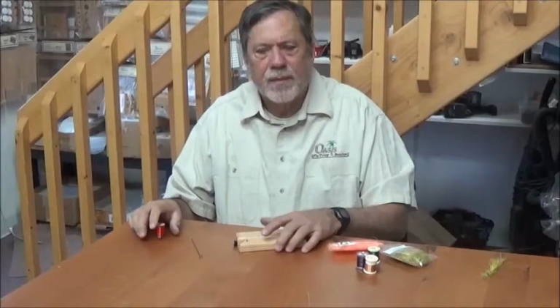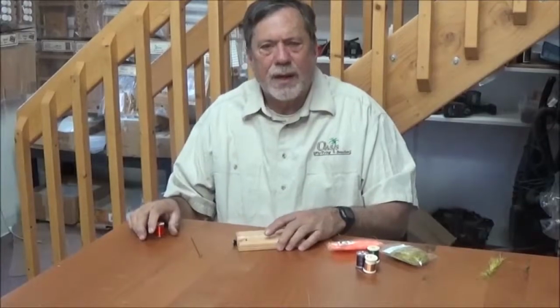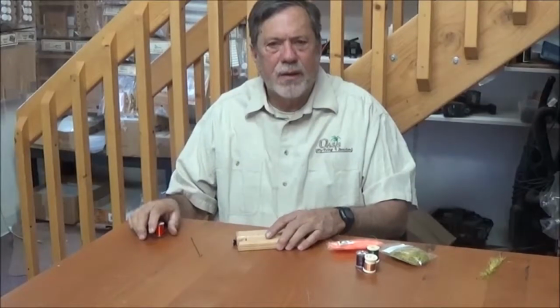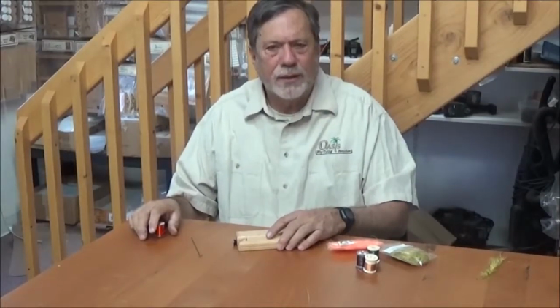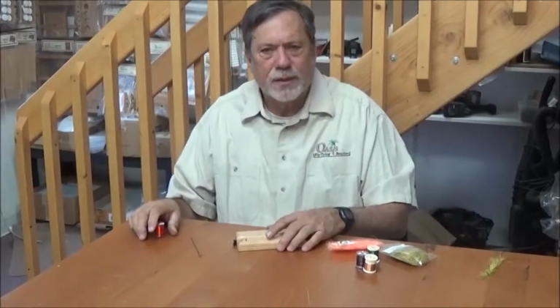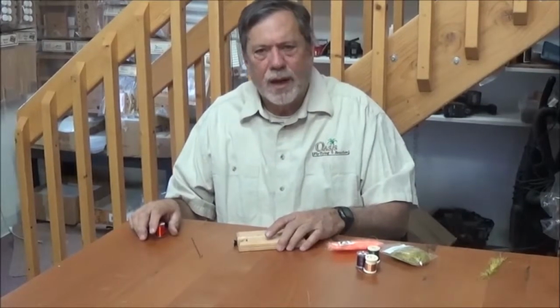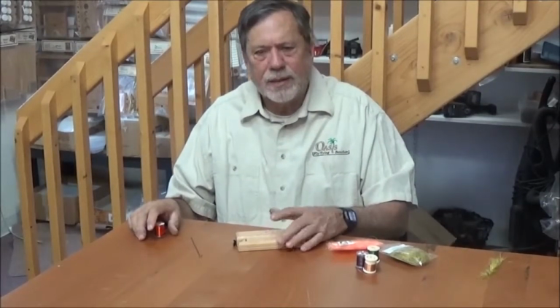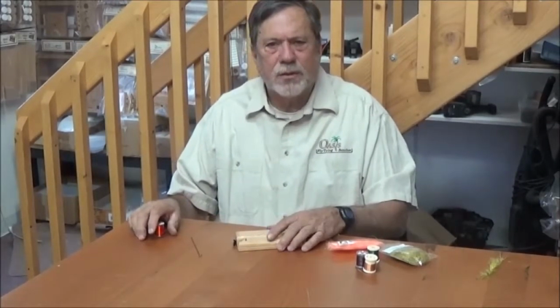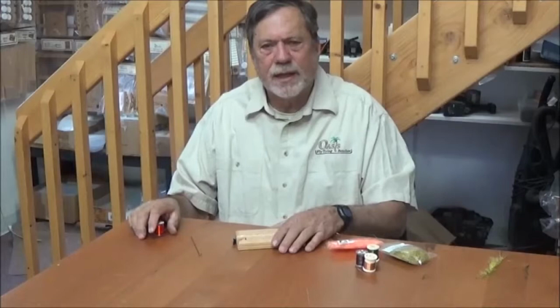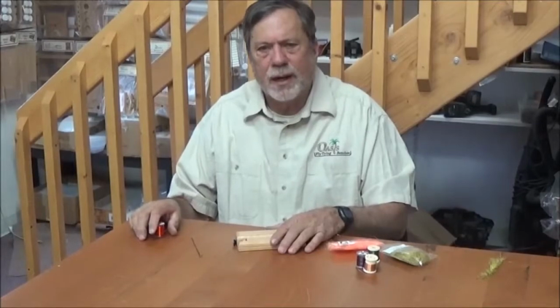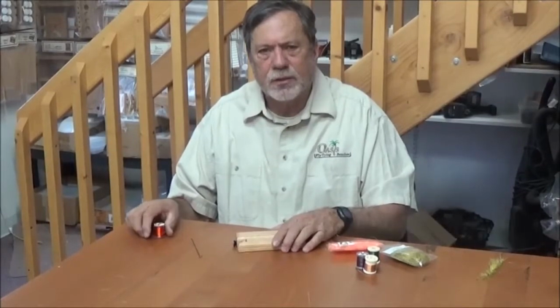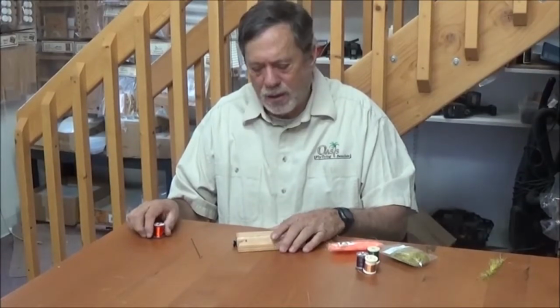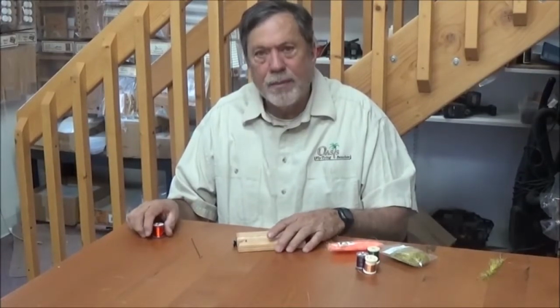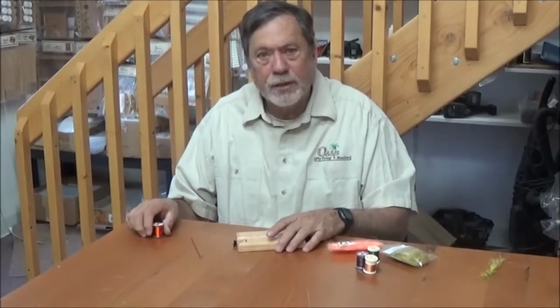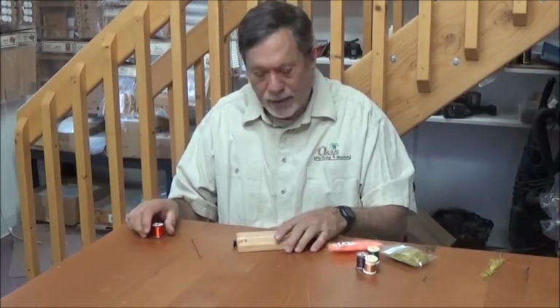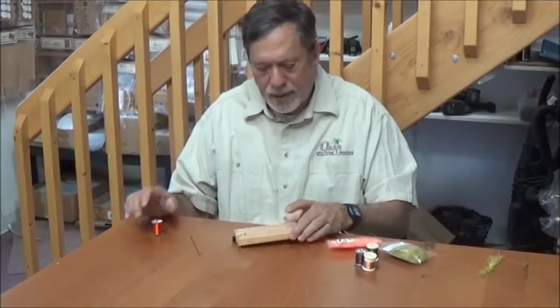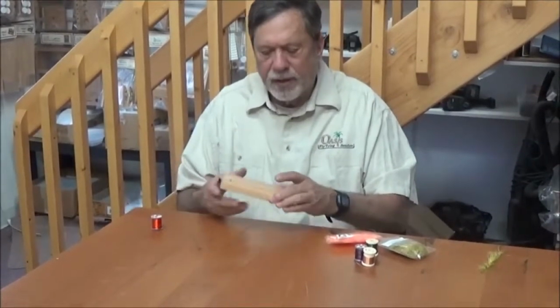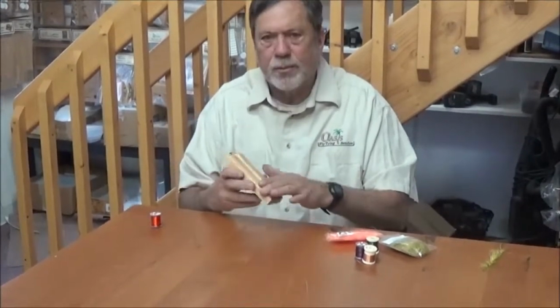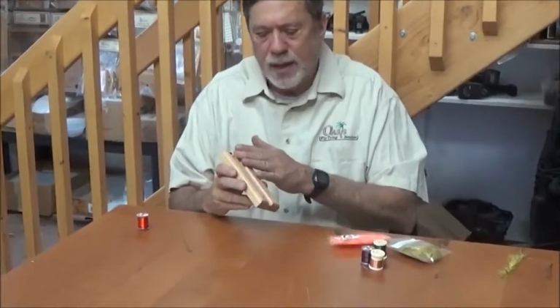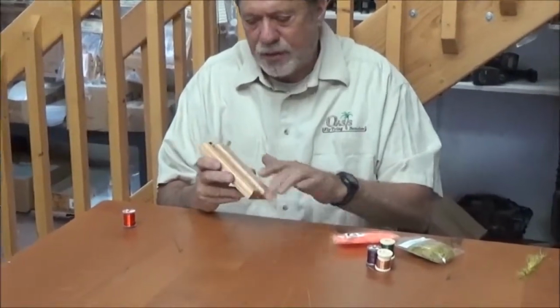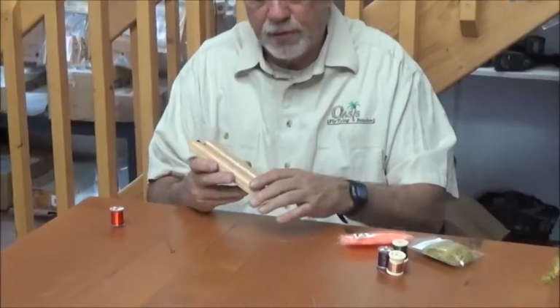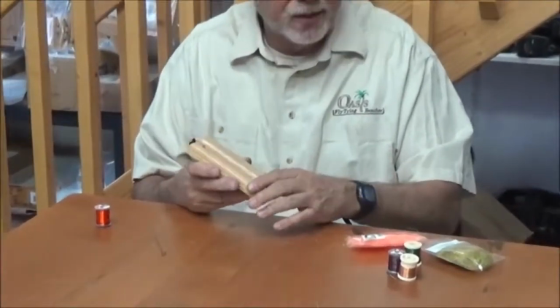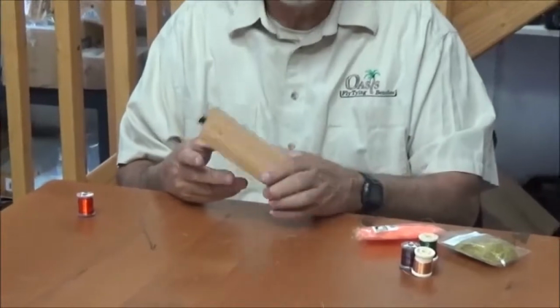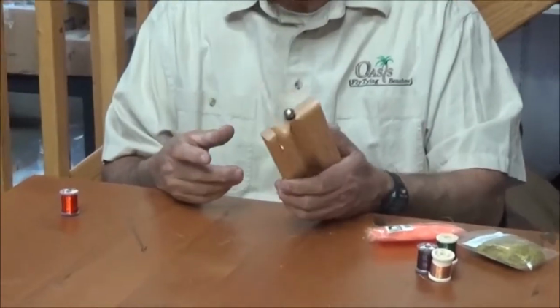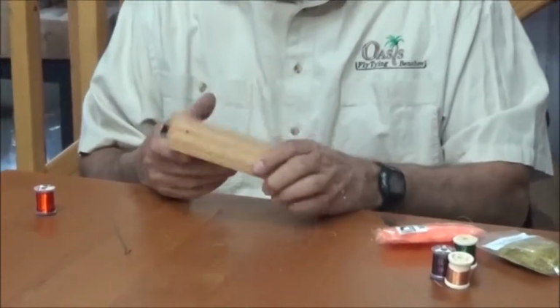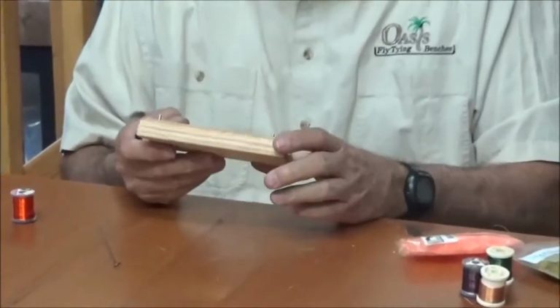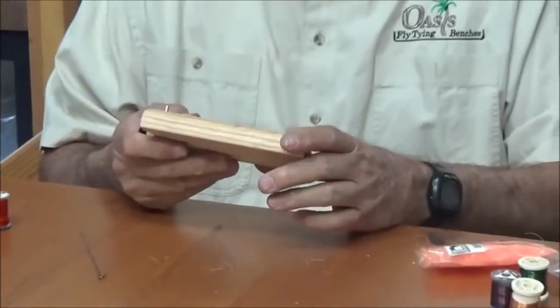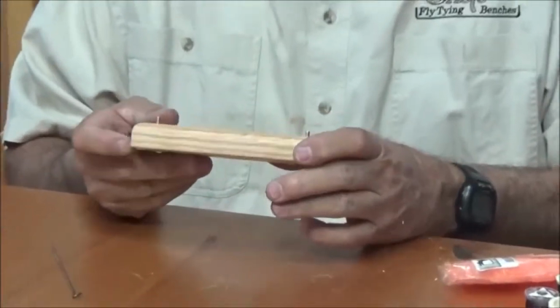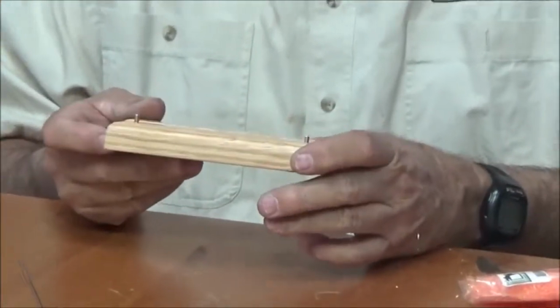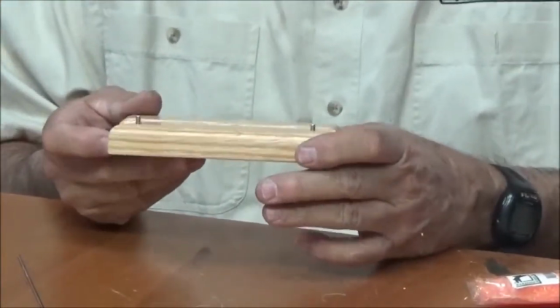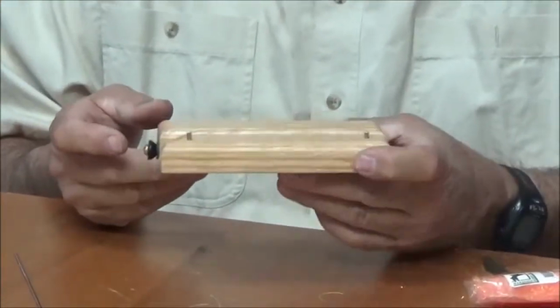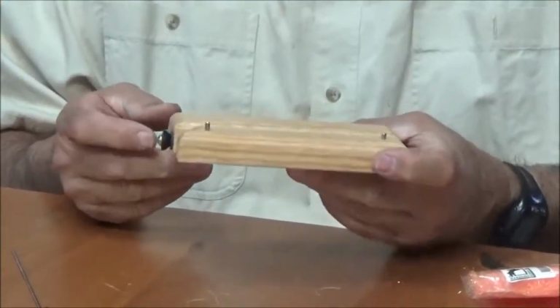Hi, Rick here again with Oasis. I'd like to demonstrate this next product. This is what we call our Dubbing Brush Maker. It's a very simple, handy tool for making those dubbing brushes for making very bushy and large flies.